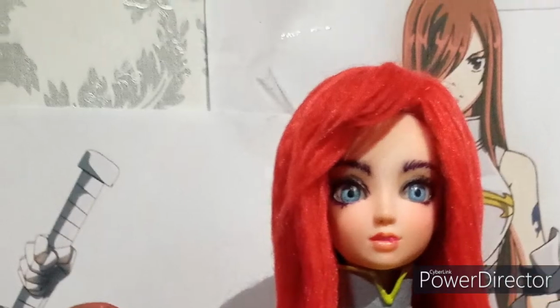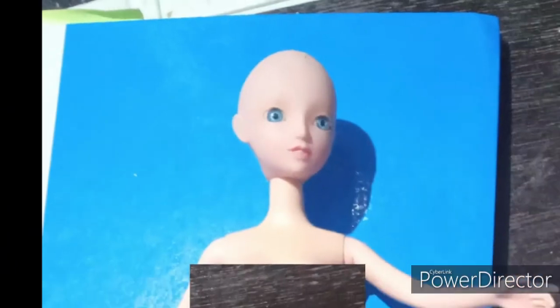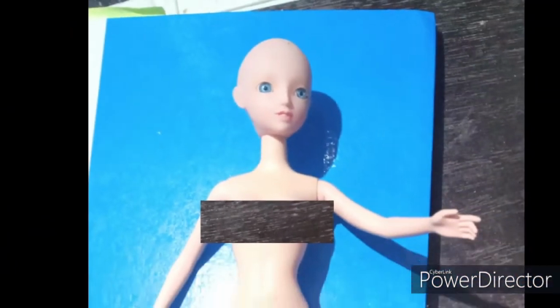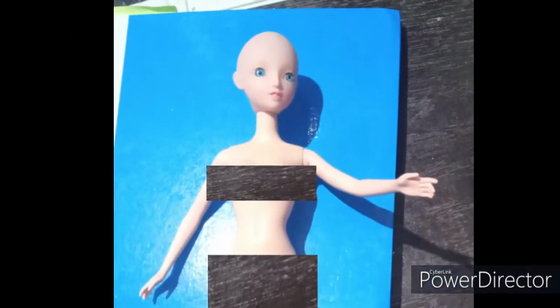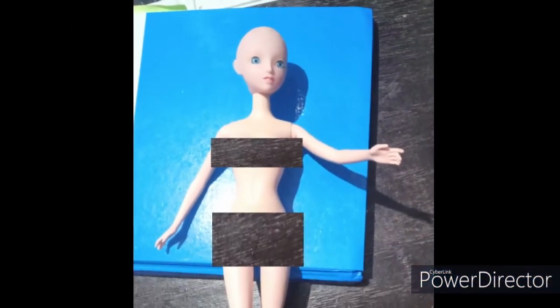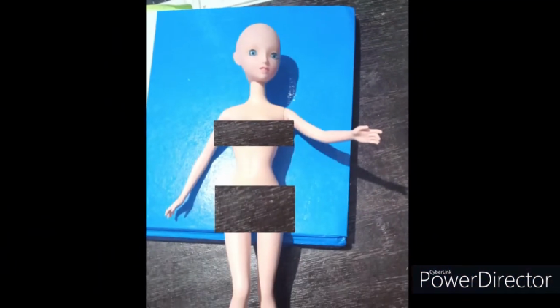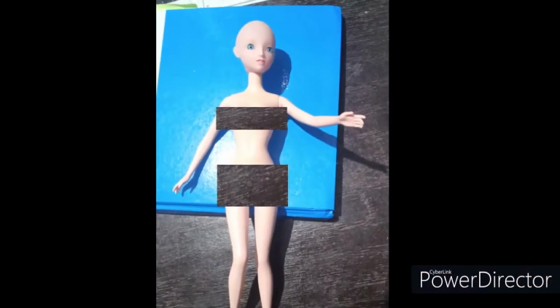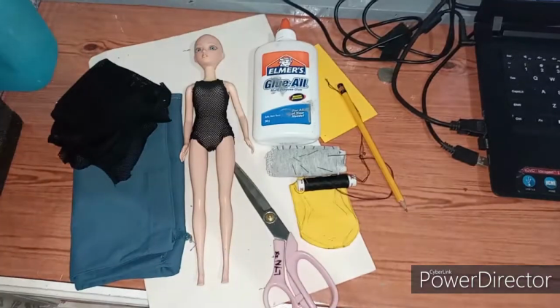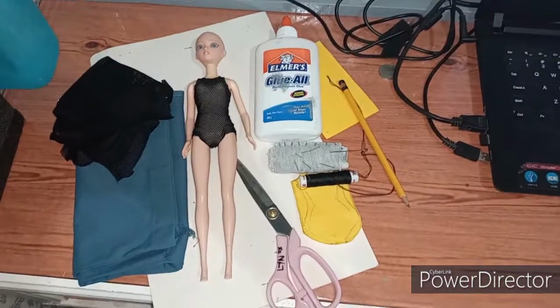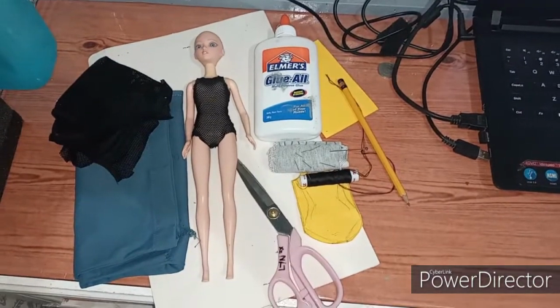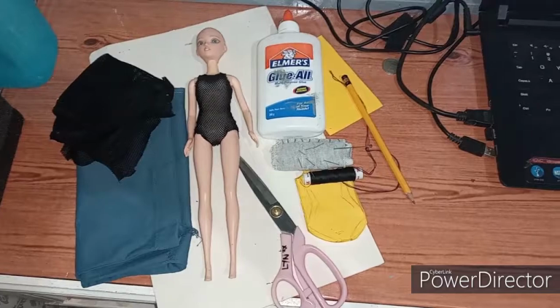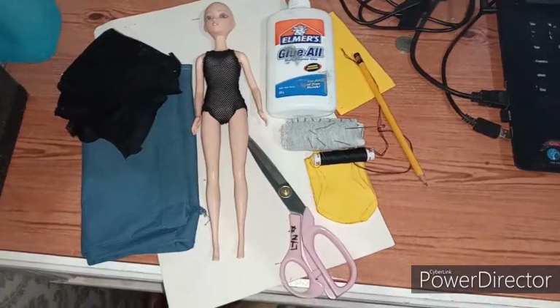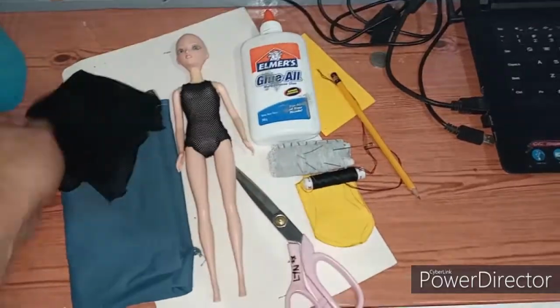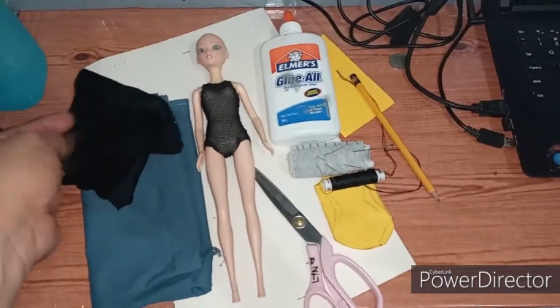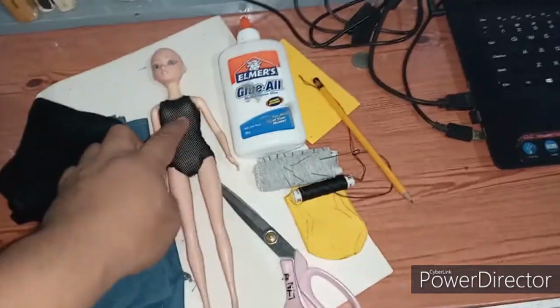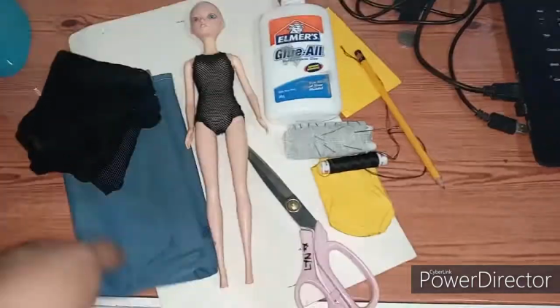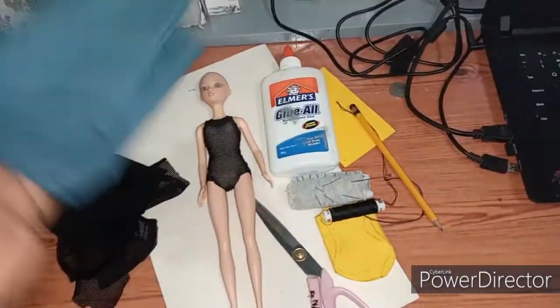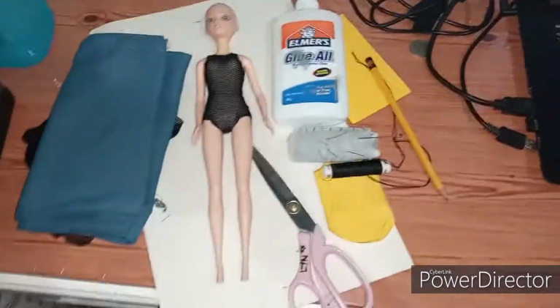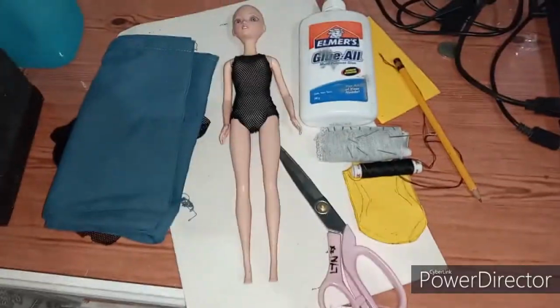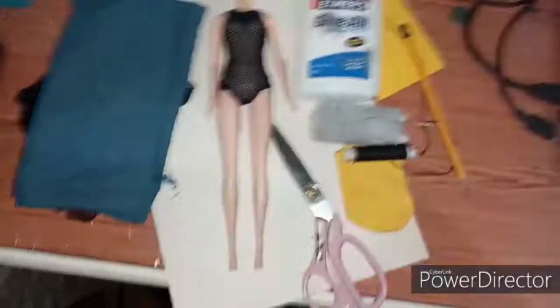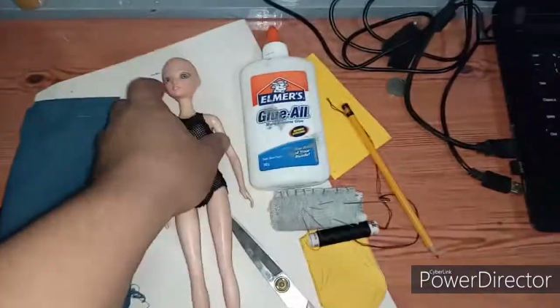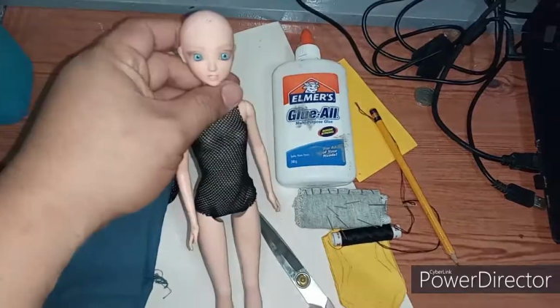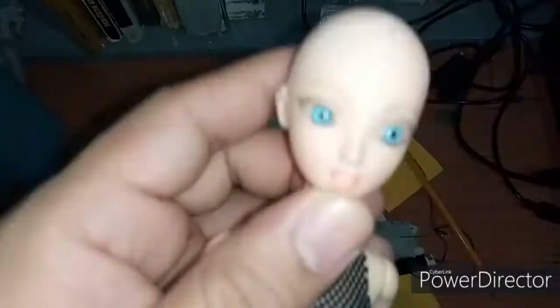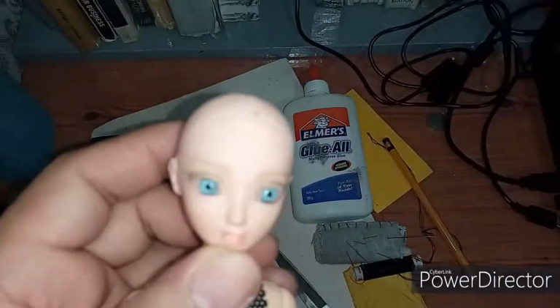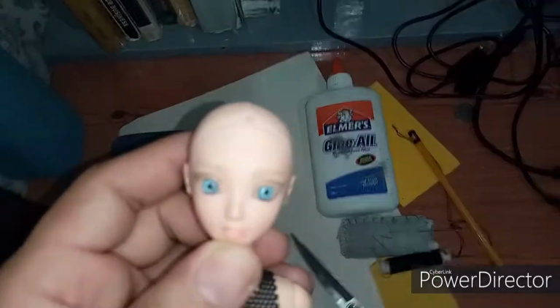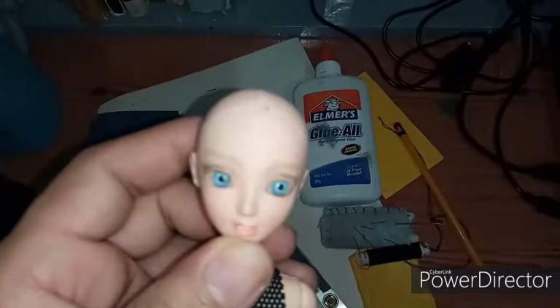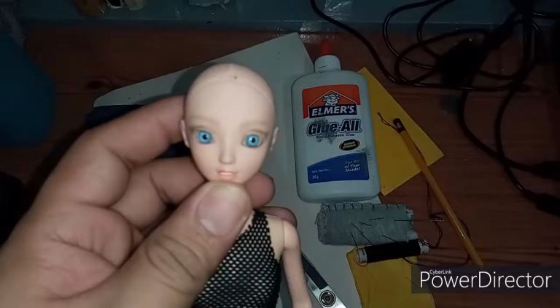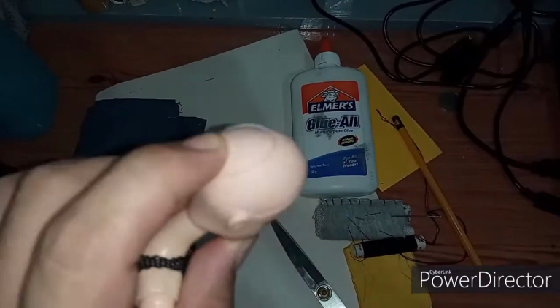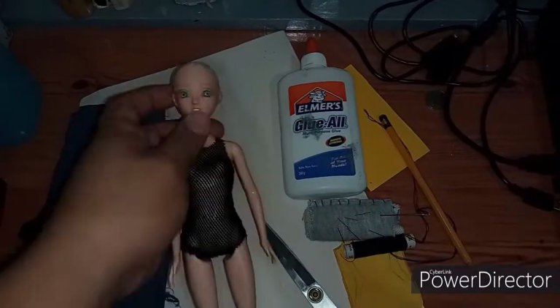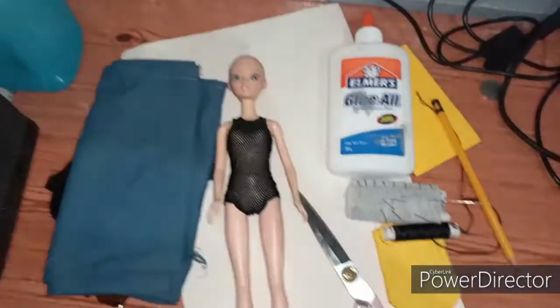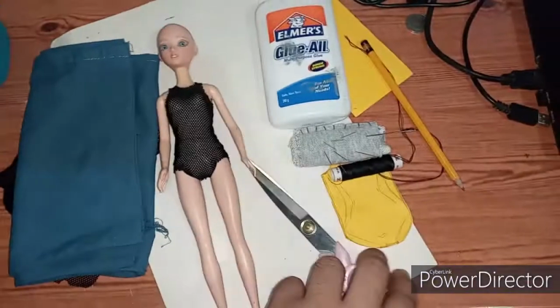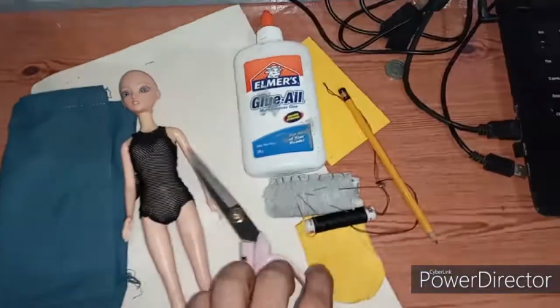We'll be using one doll — just whatever you like — and some fabric, as well as glue. For this doll, I tried to remove the factory paint and the face unit, but it won't come off. By the way, it has a nice set of eyes, so I just left it like that.